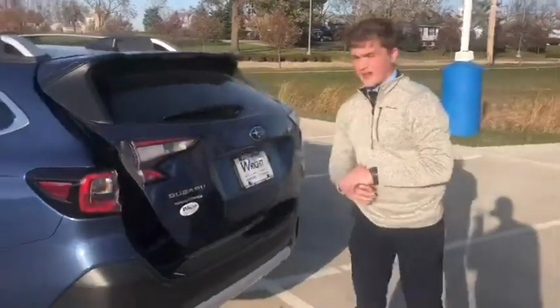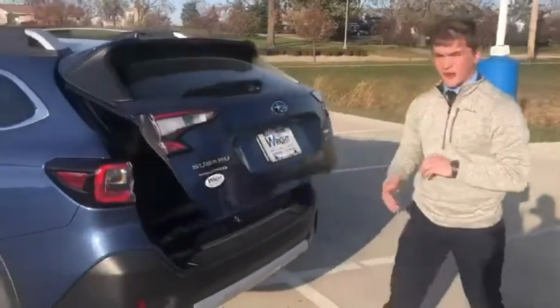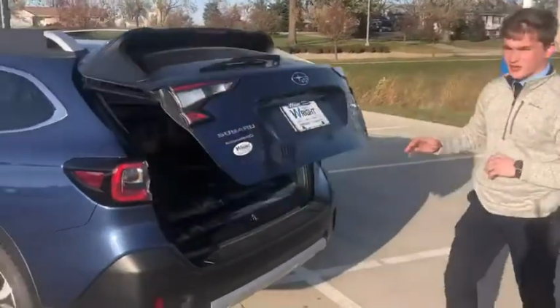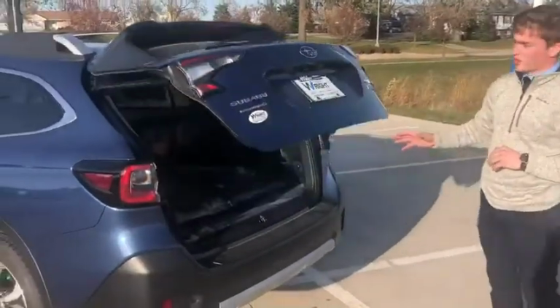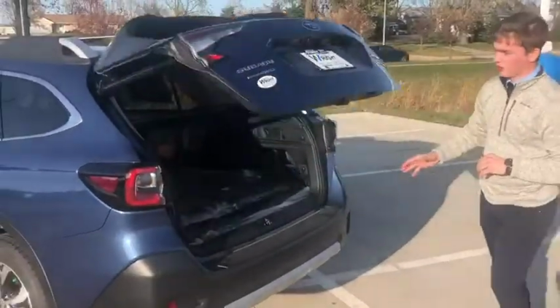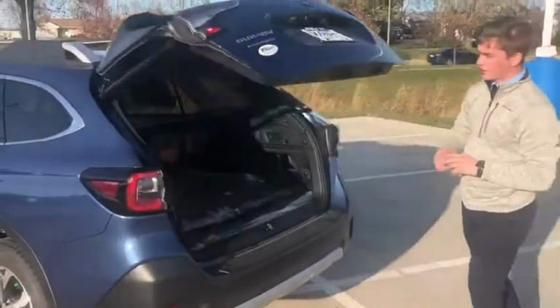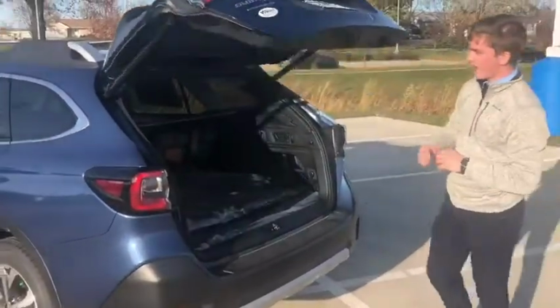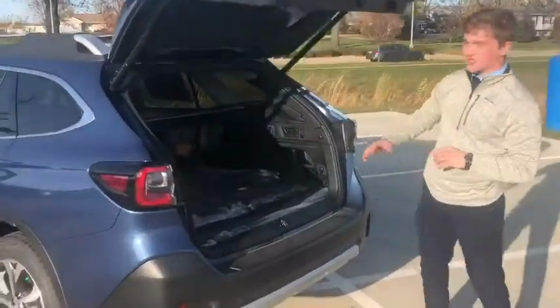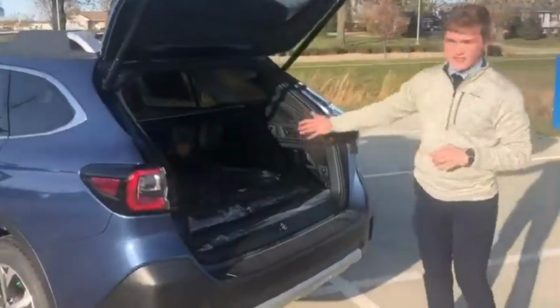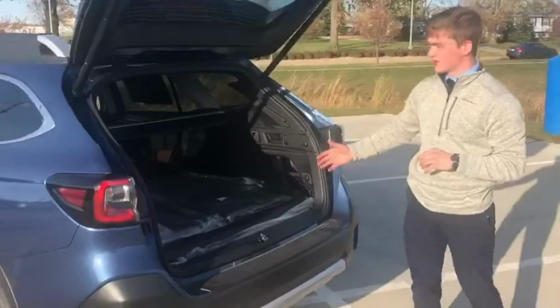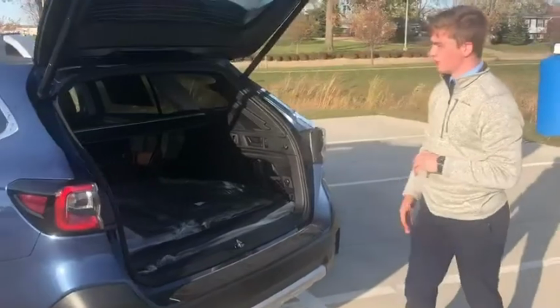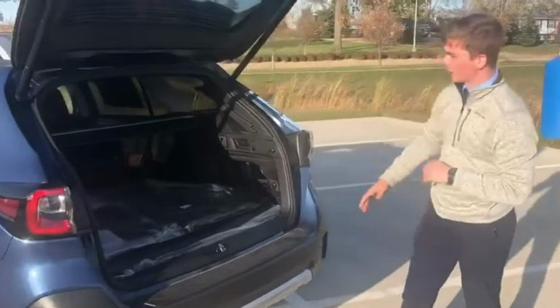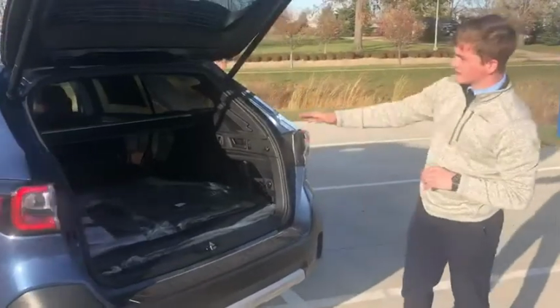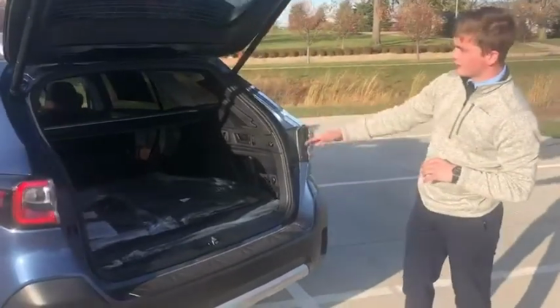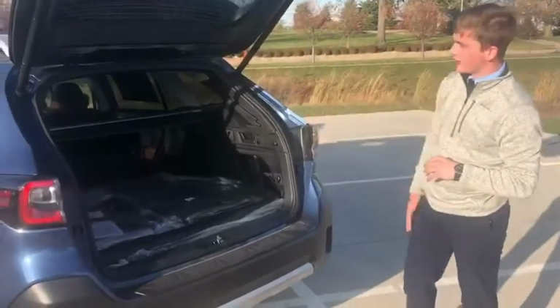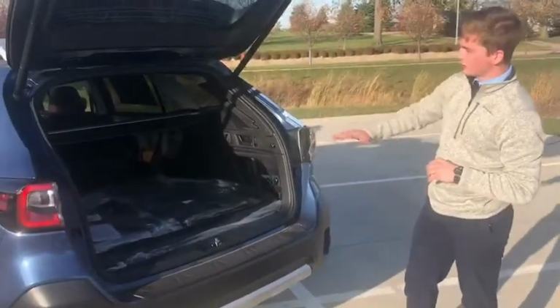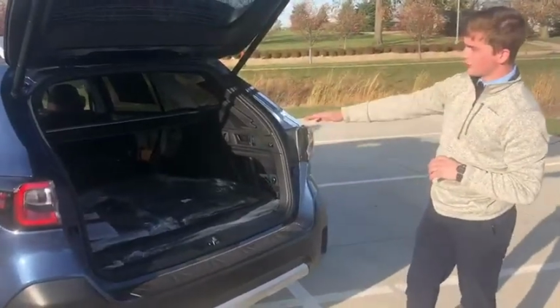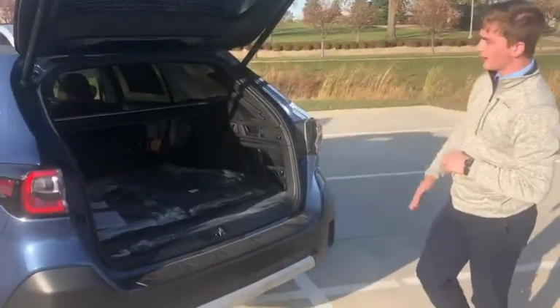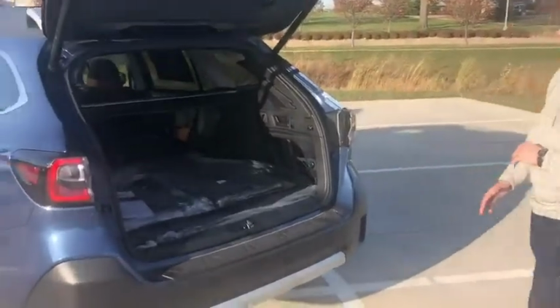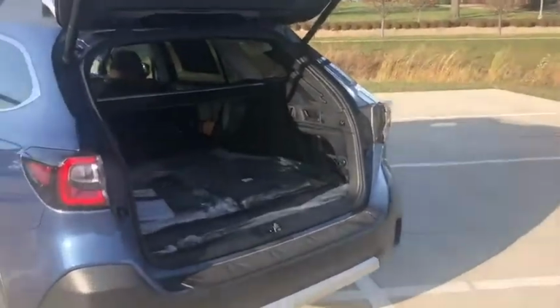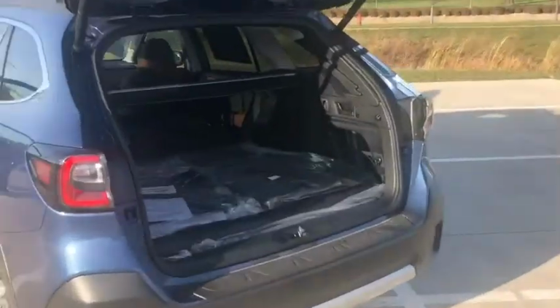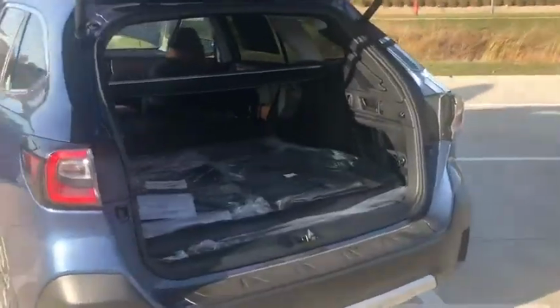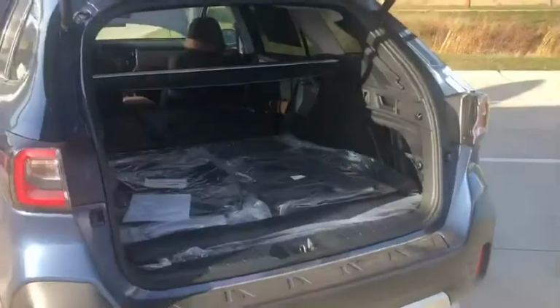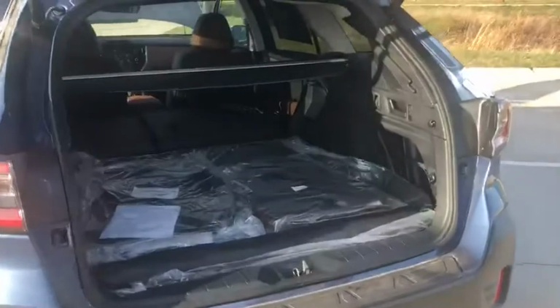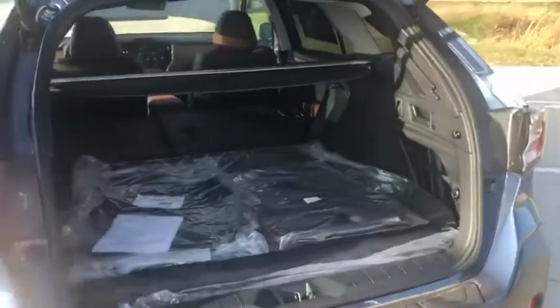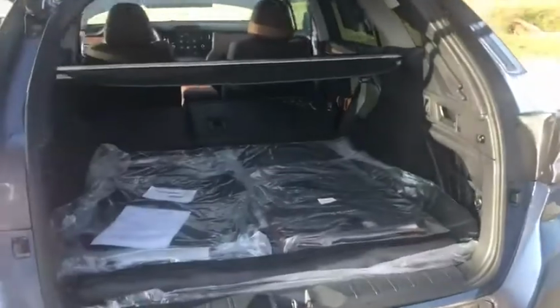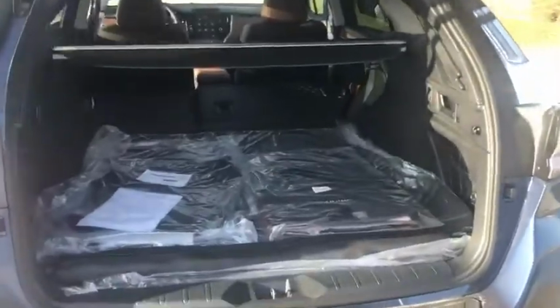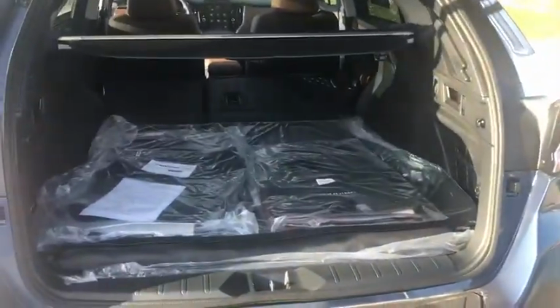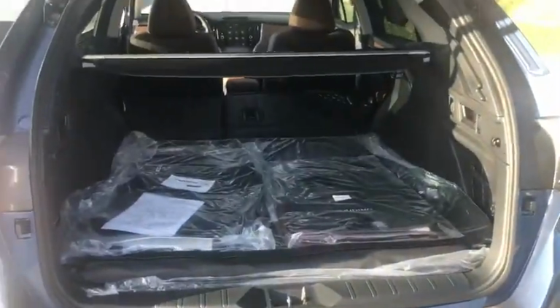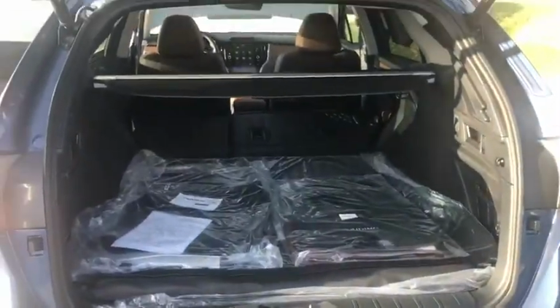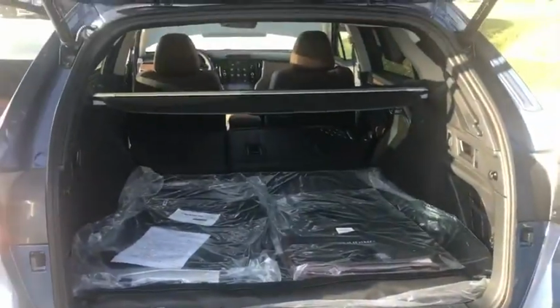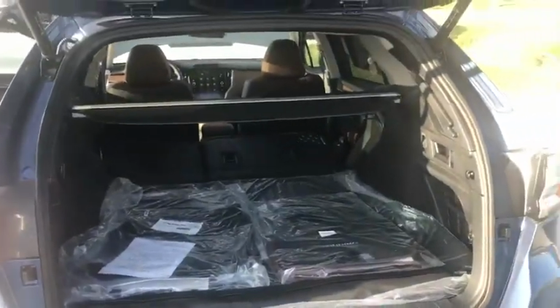I want to give you guys a quick look at just how much space you have inside the vehicle. With these seats folded down, with the rubber backings, you can truly fit a dog kennel, kayaks, canoes, bikes — anything you like inside the vehicle.